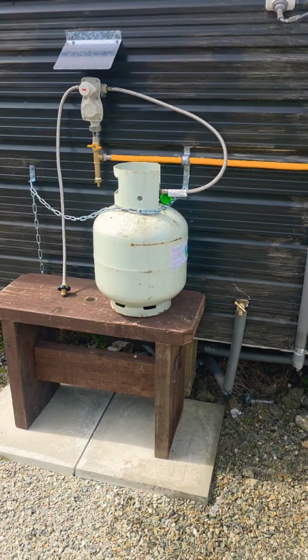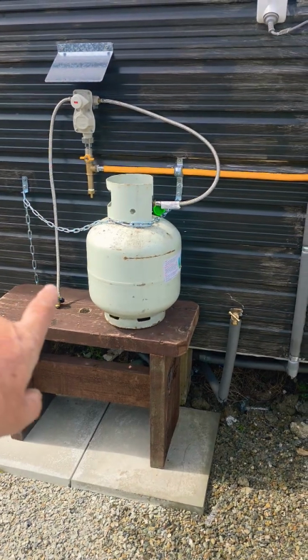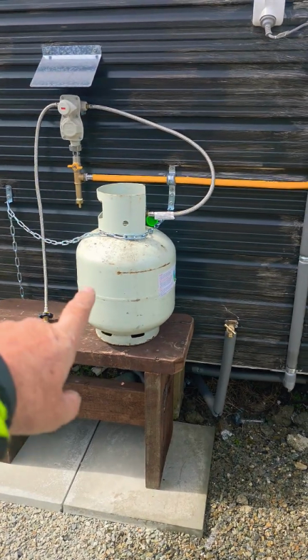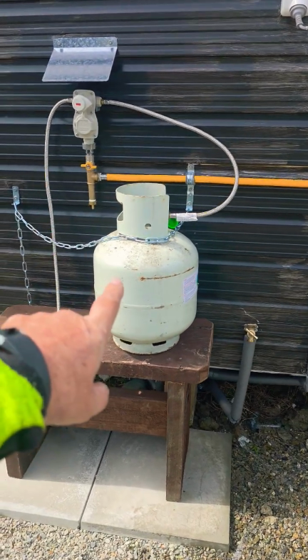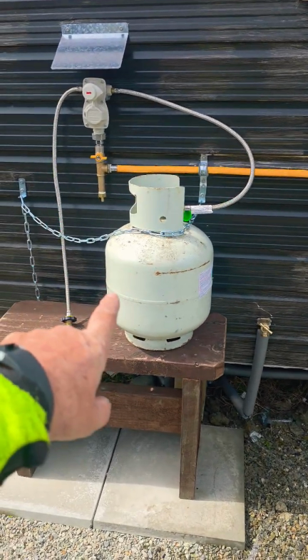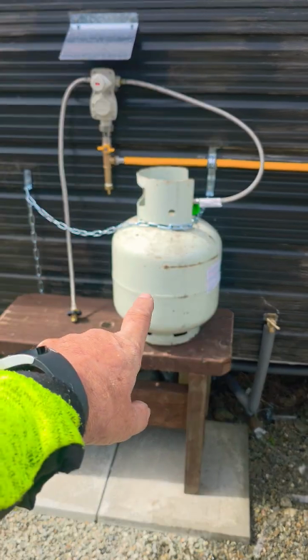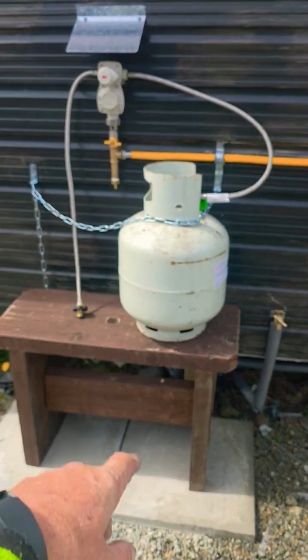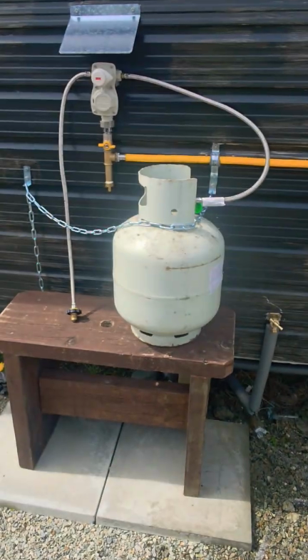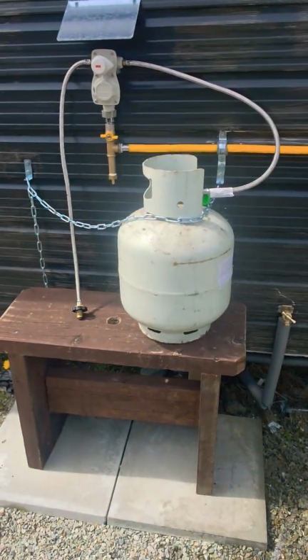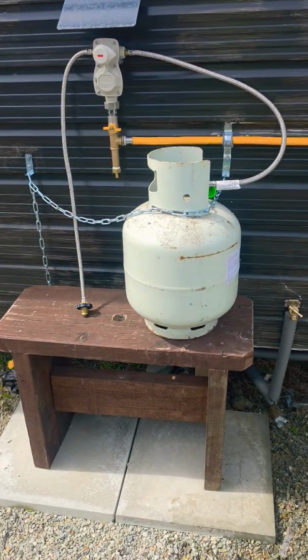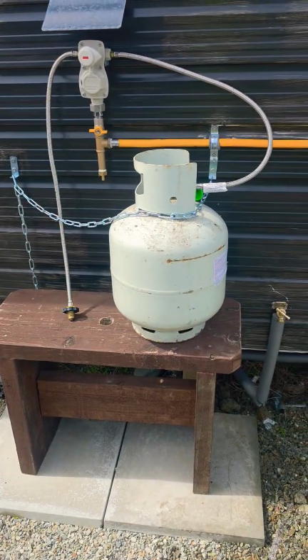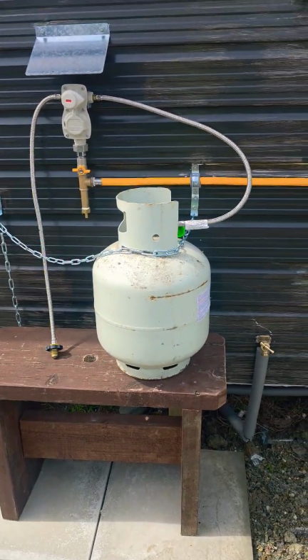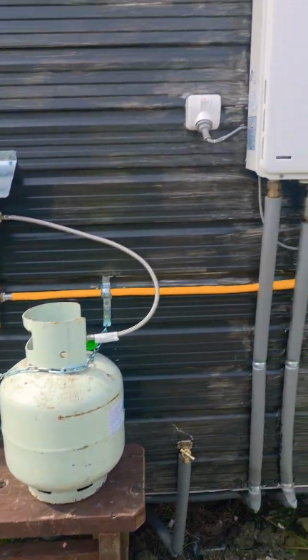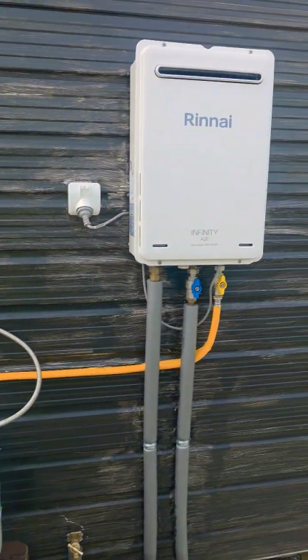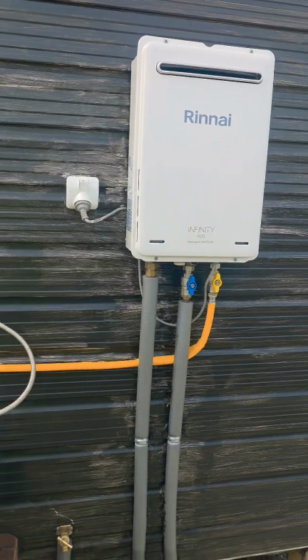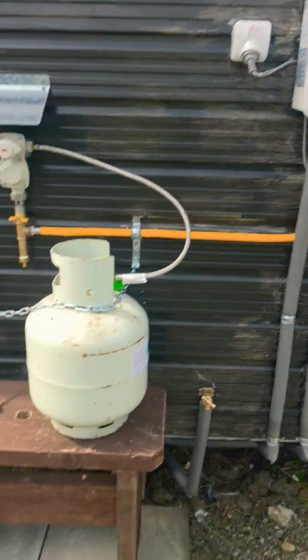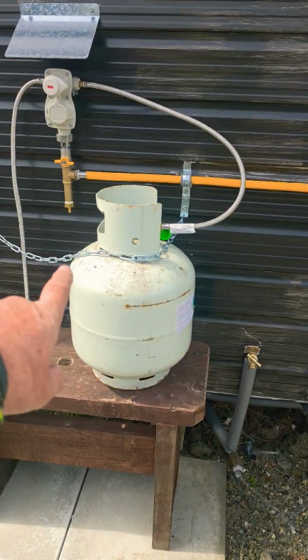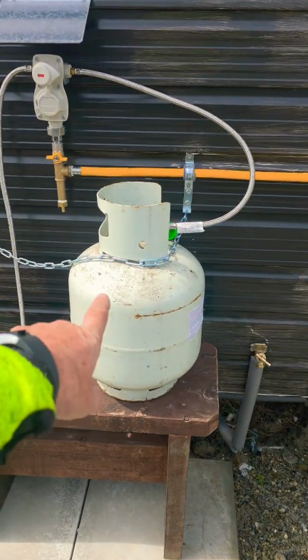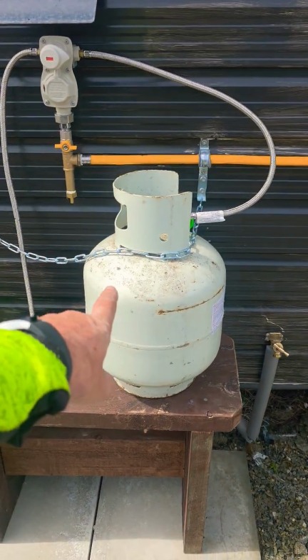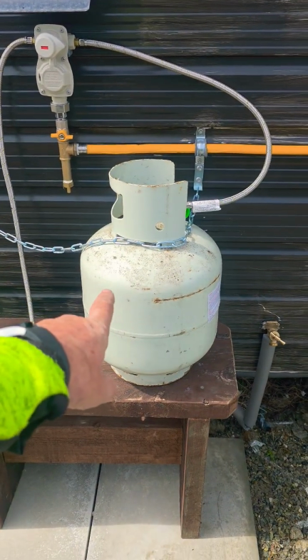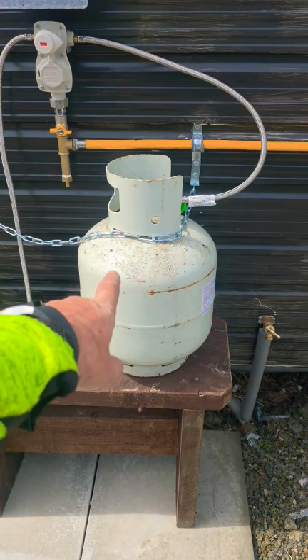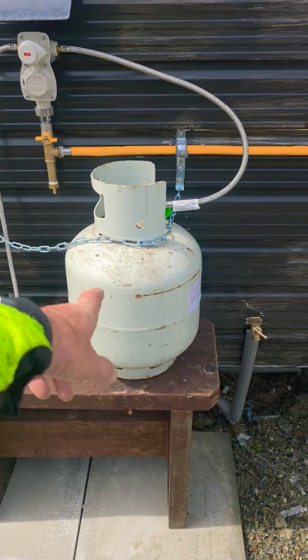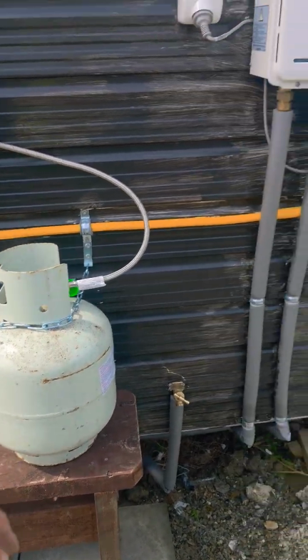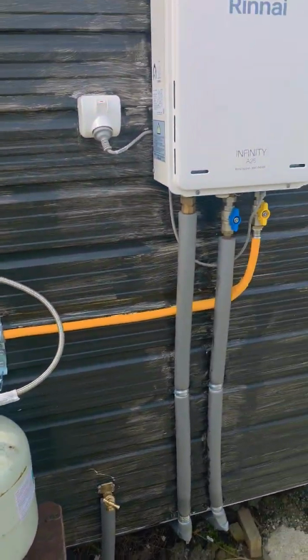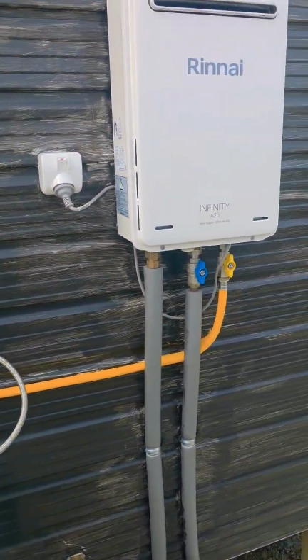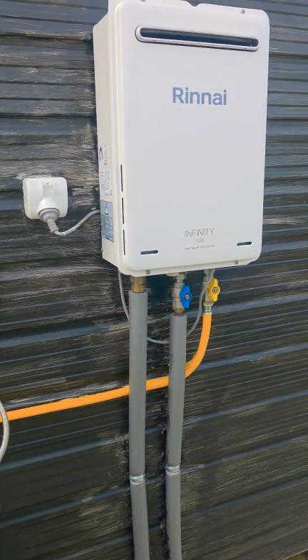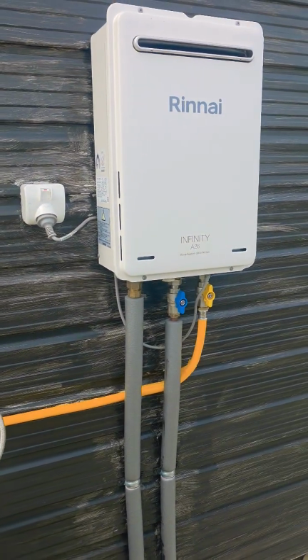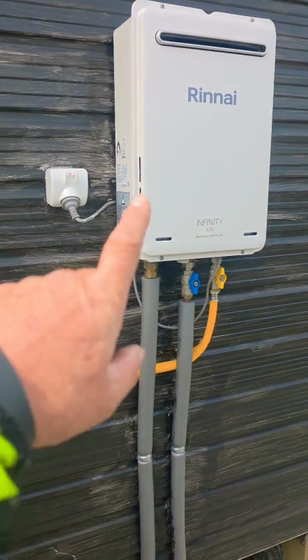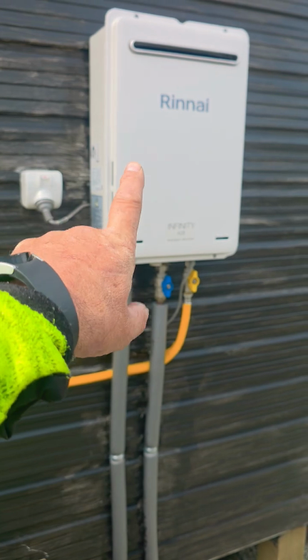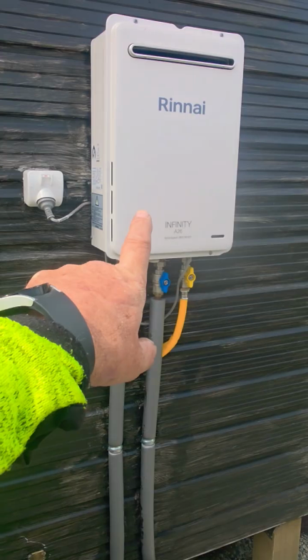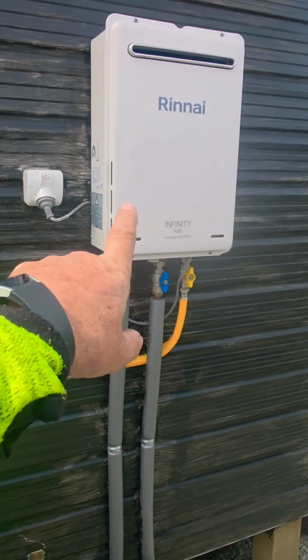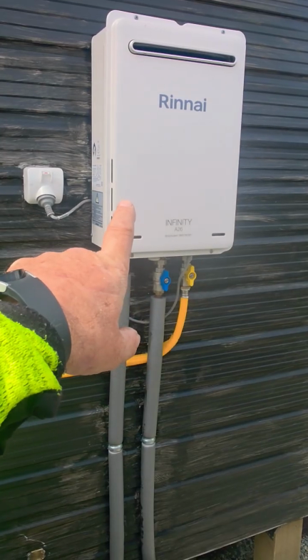Please guys, don't do this to gas installations — just running it on one 9kg bottle. One 9kg bottle can only evaporate off 50 megajoules an hour, but this uses 200 megajoules an hour.